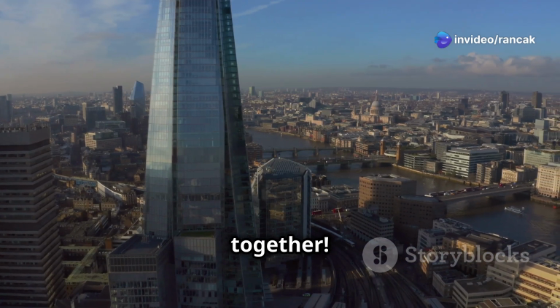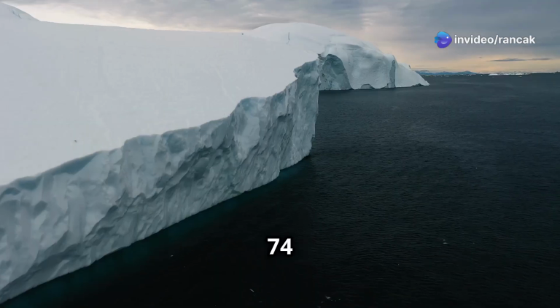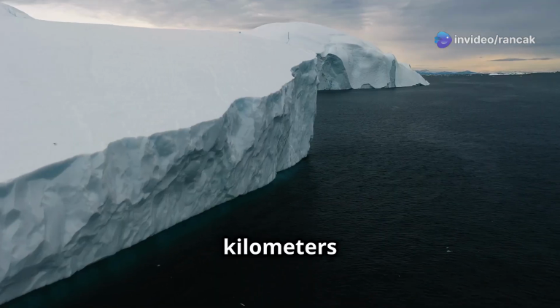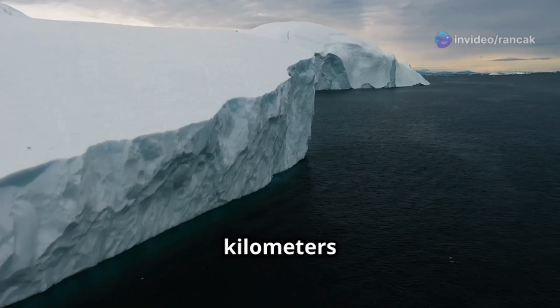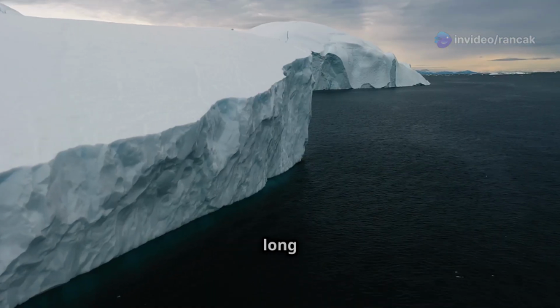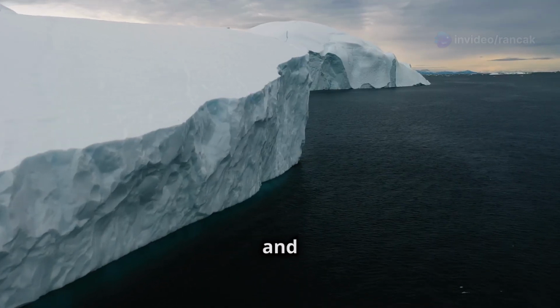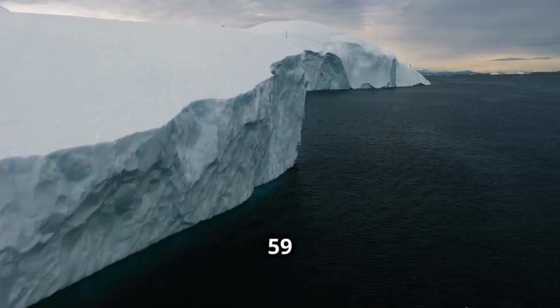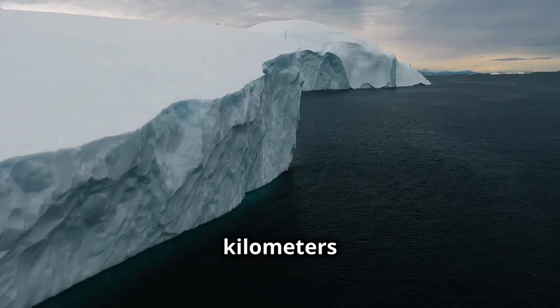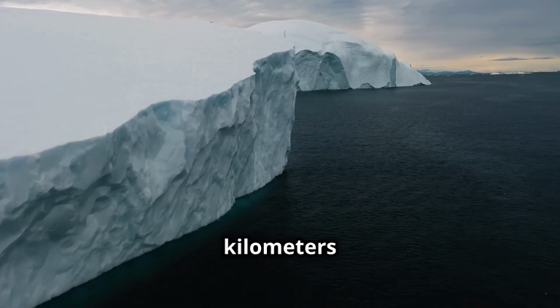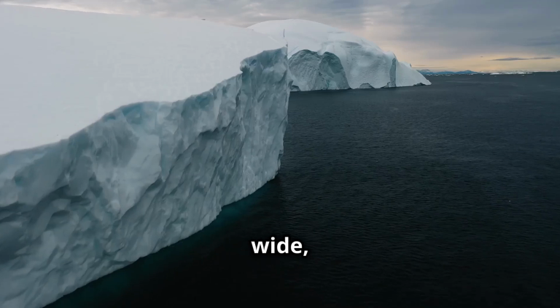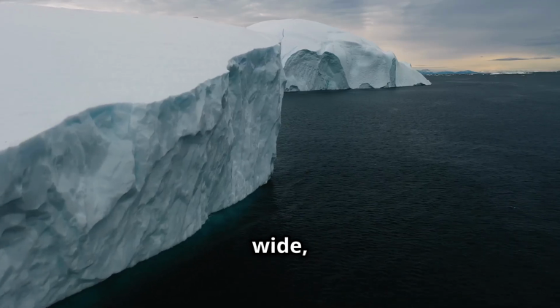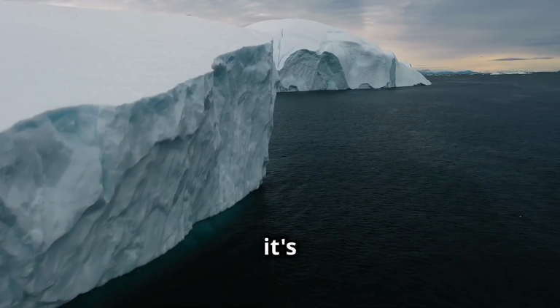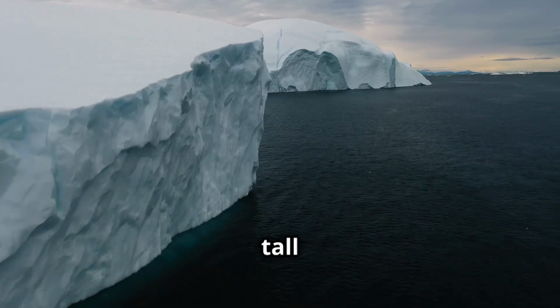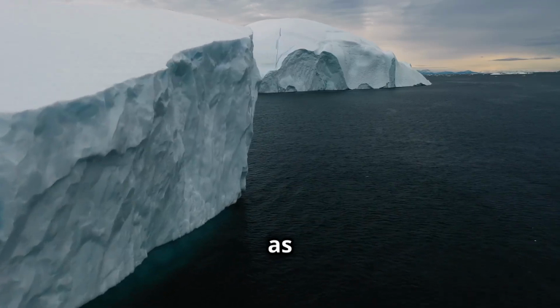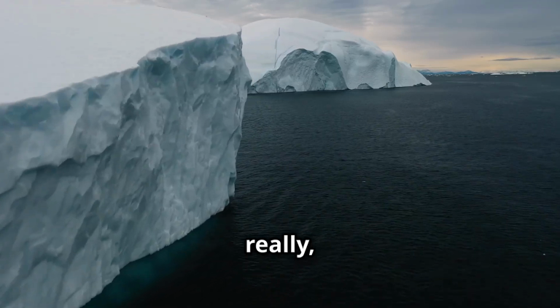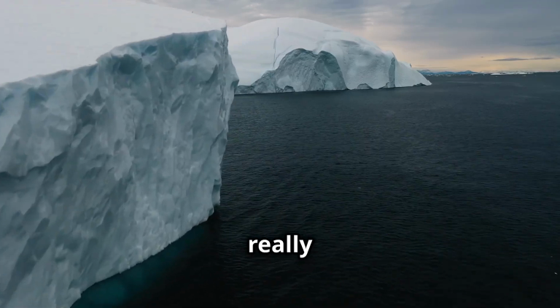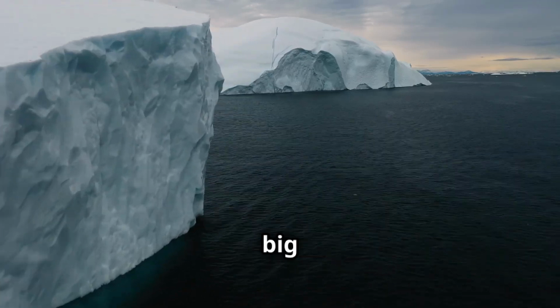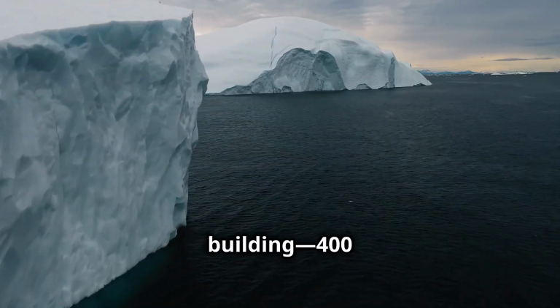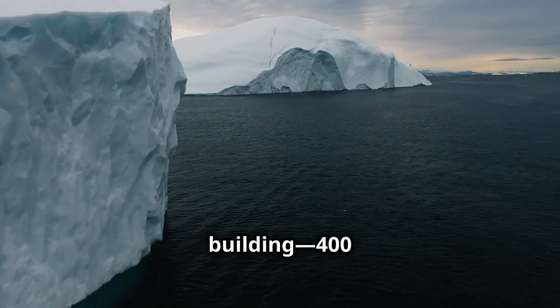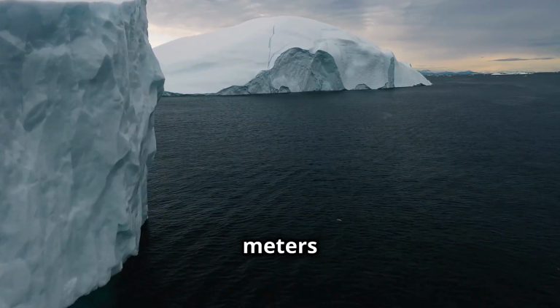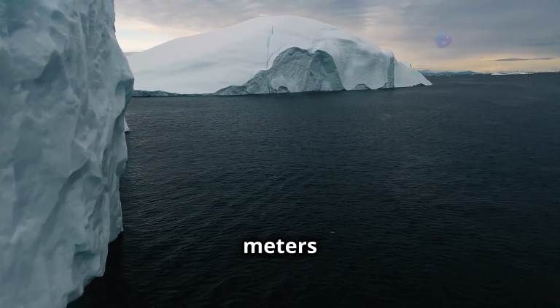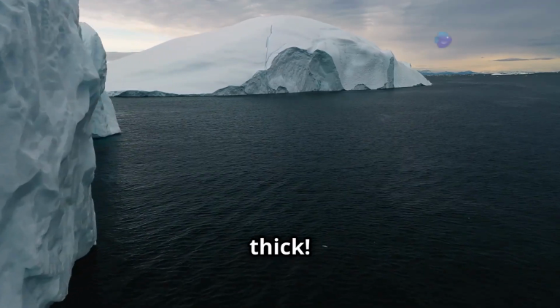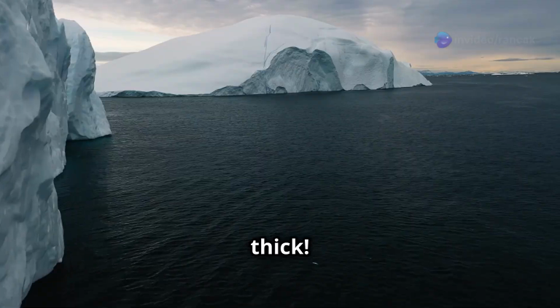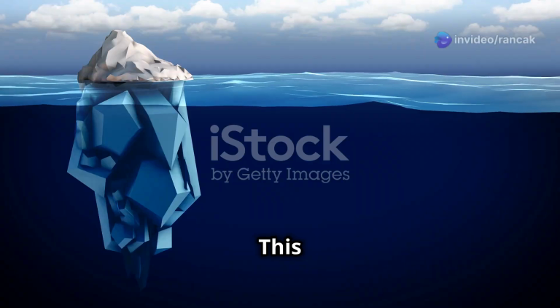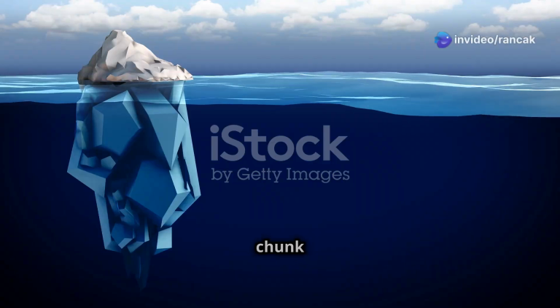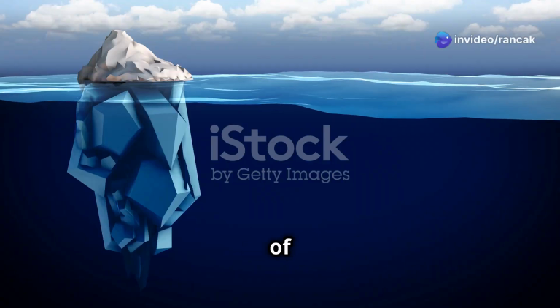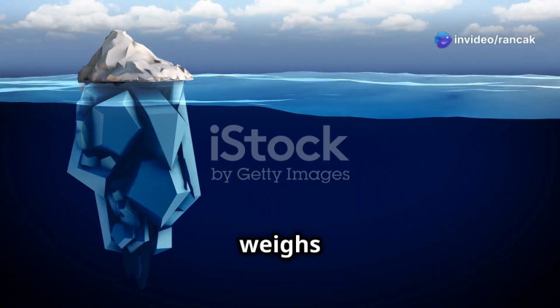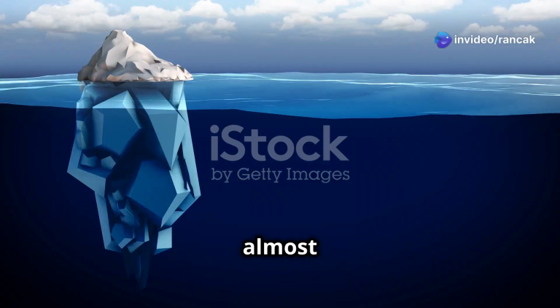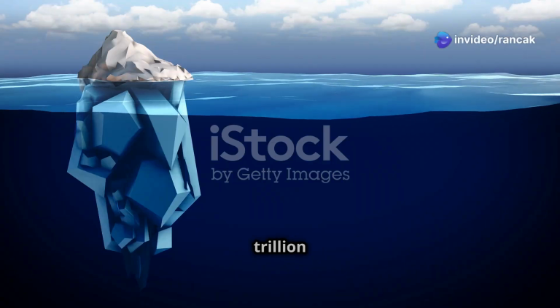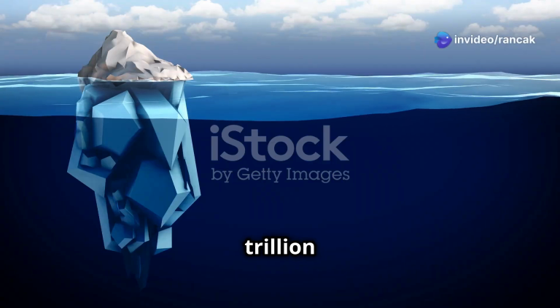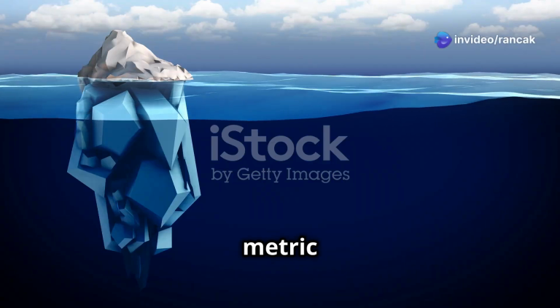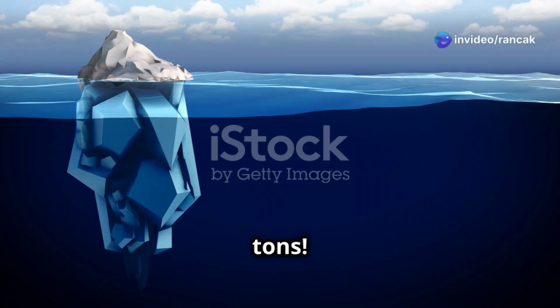It's 74 kilometers long and 59 kilometers wide, and it's as tall as a really, really big building — 400 meters thick. This huge chunk of ice weighs almost 1 trillion metric tons.